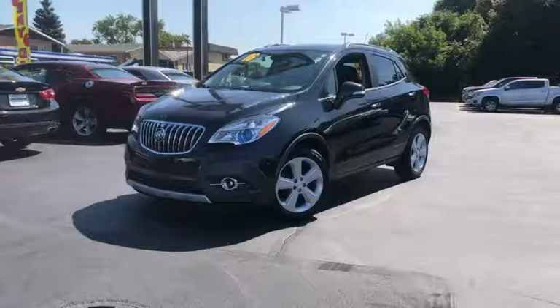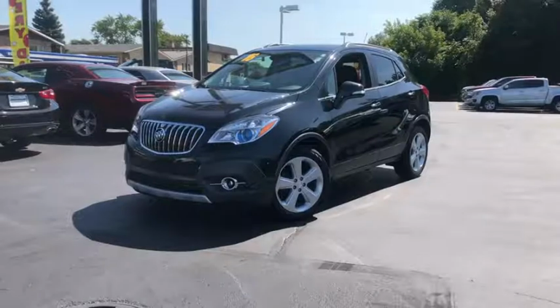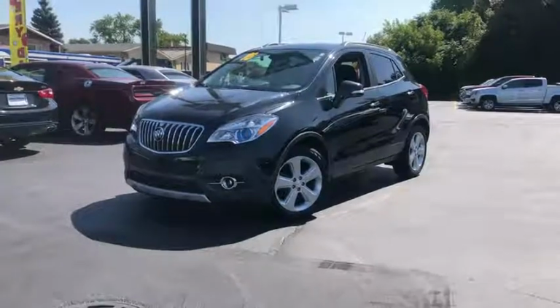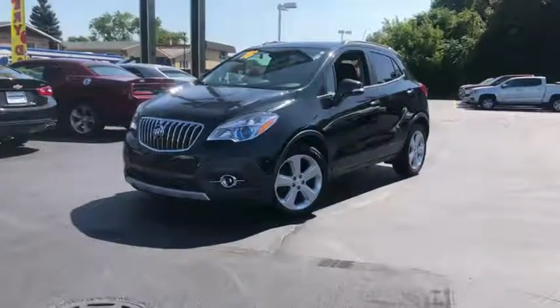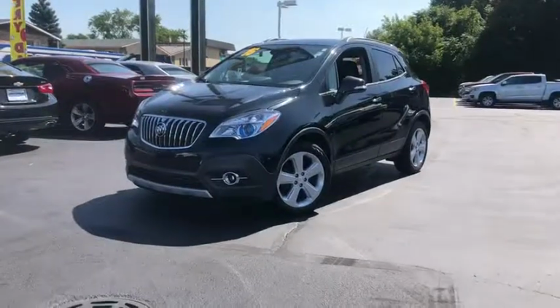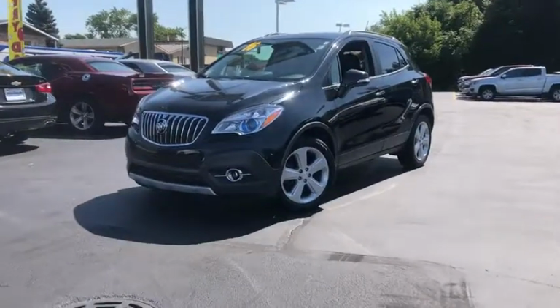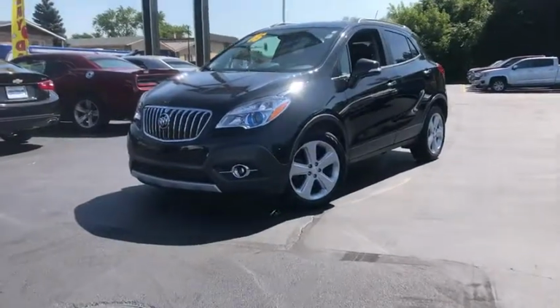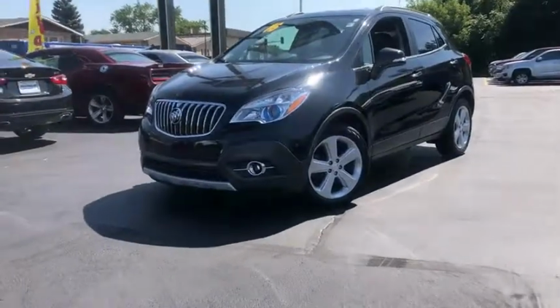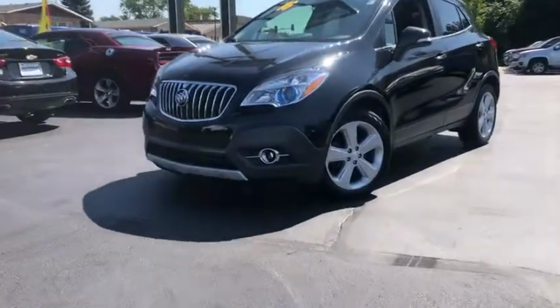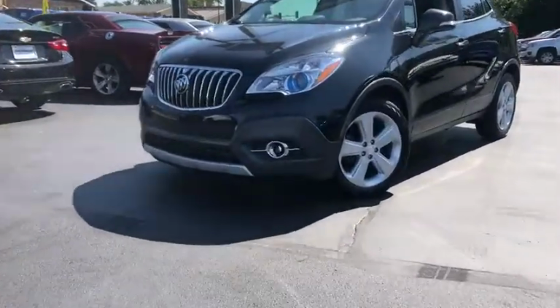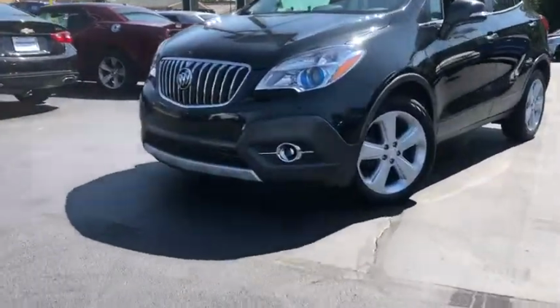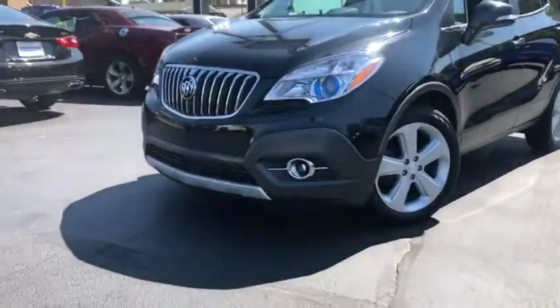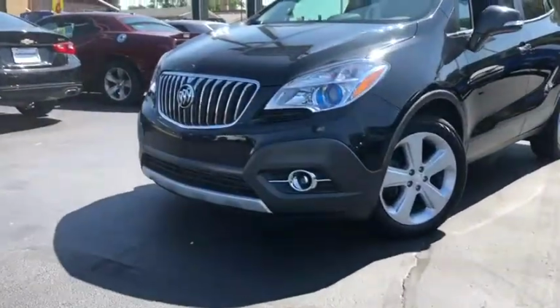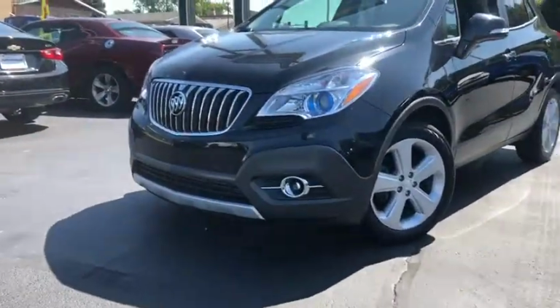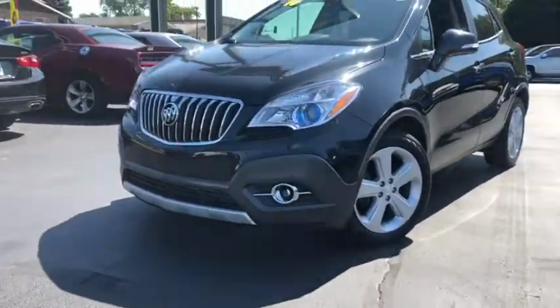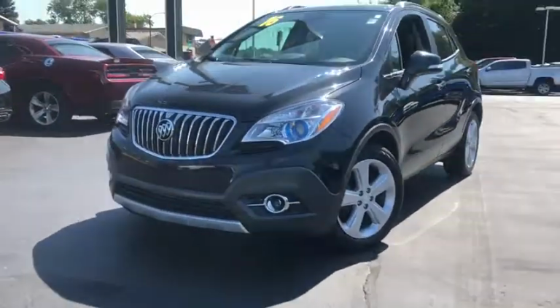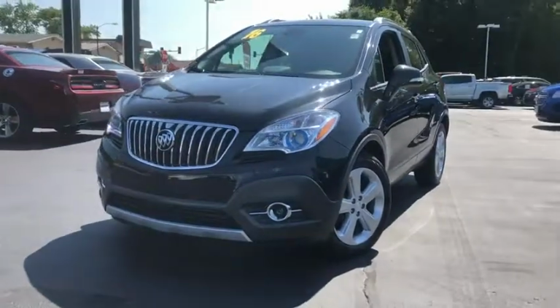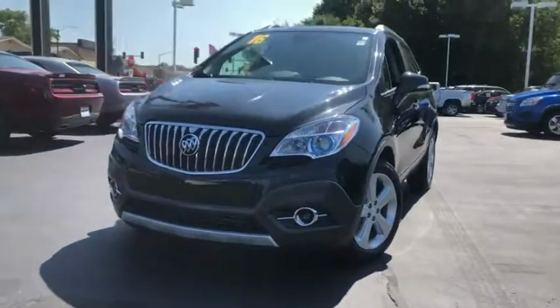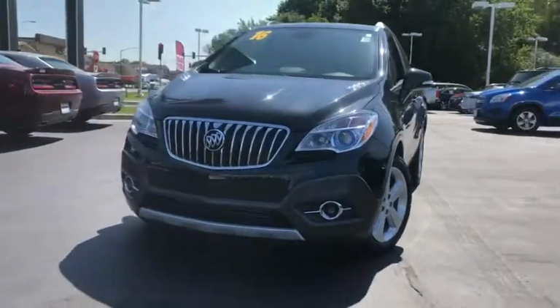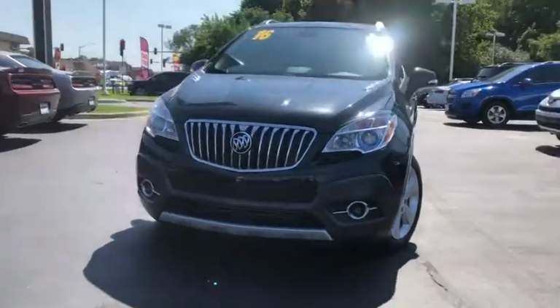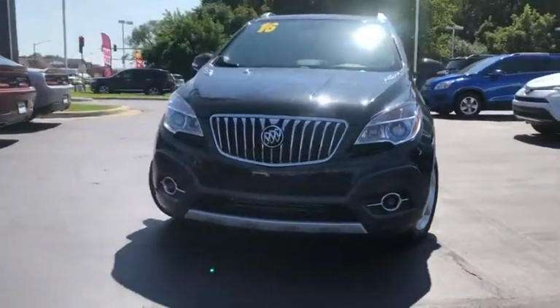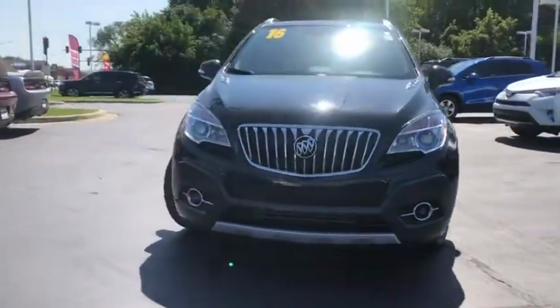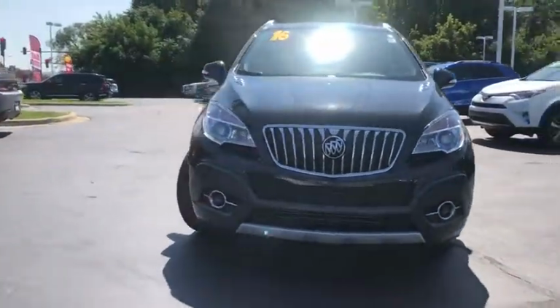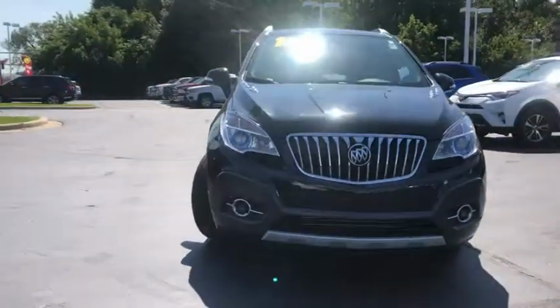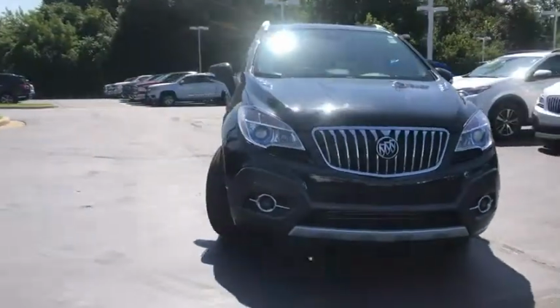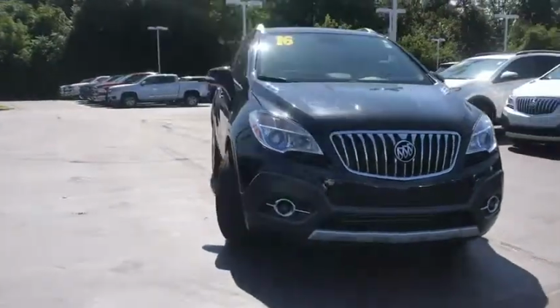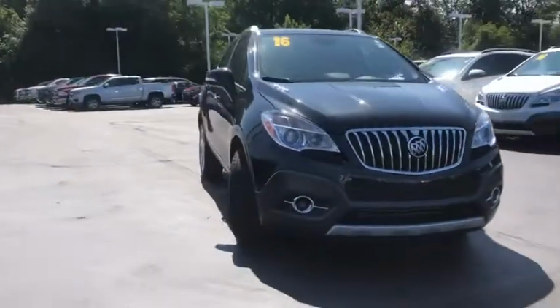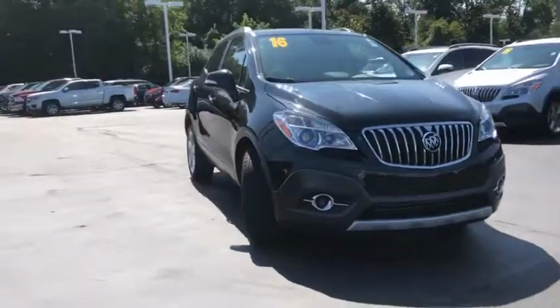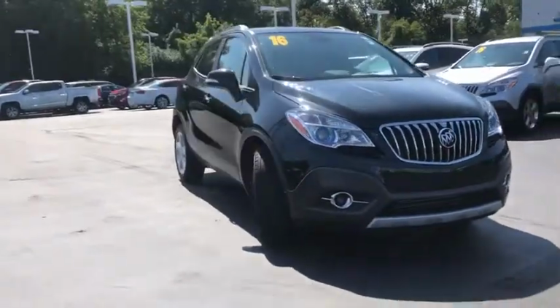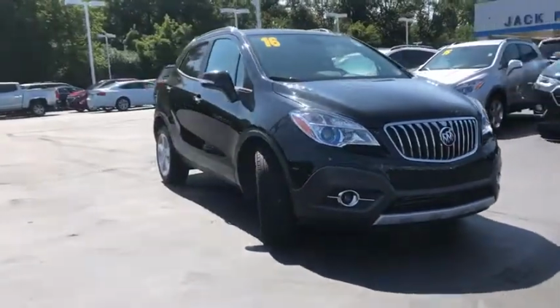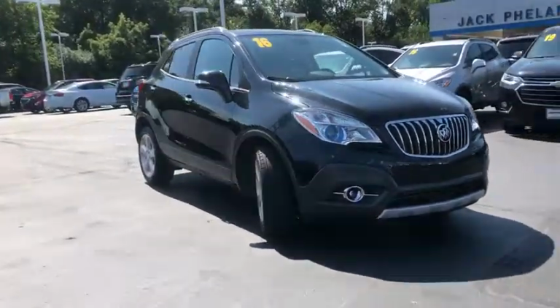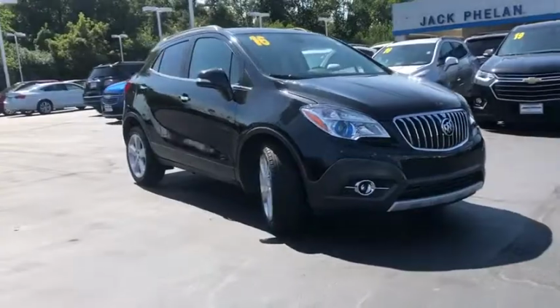Looking for the right vehicle? Check out the 2016 Buick Encore. The Encore captures Buick's traditional strengths while demonstrating luxury and style in a petite size.